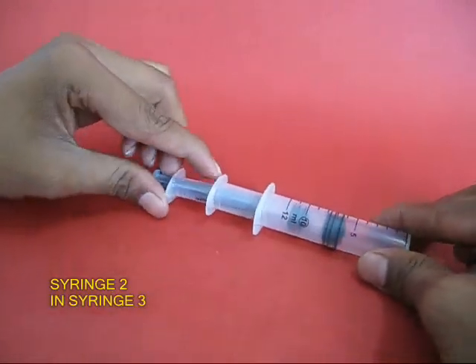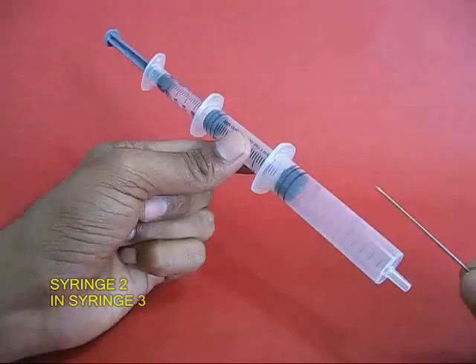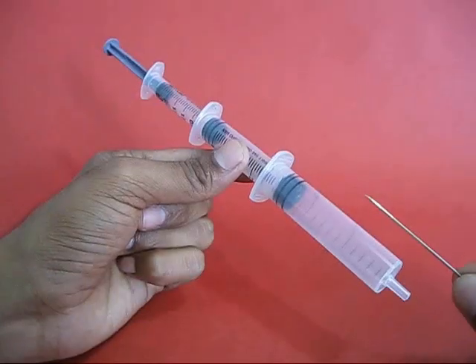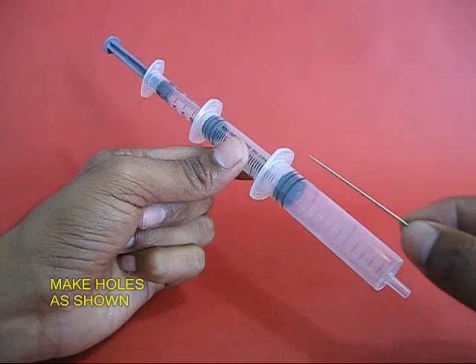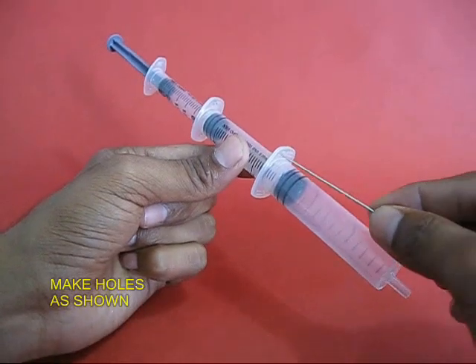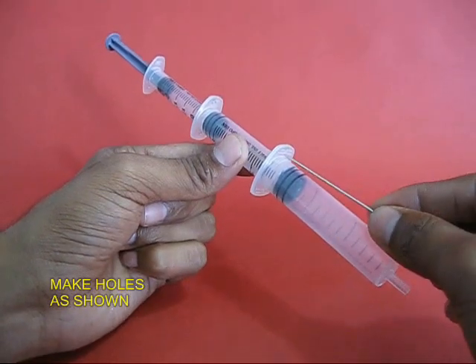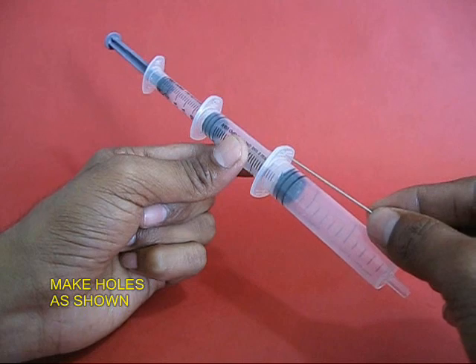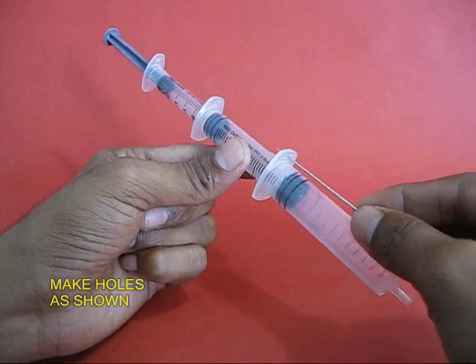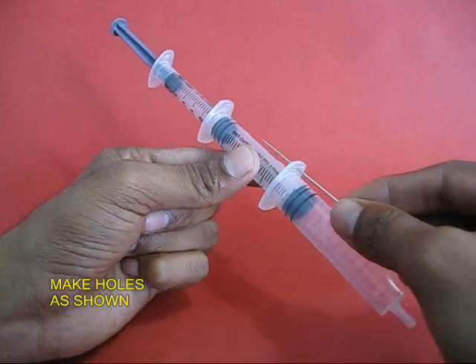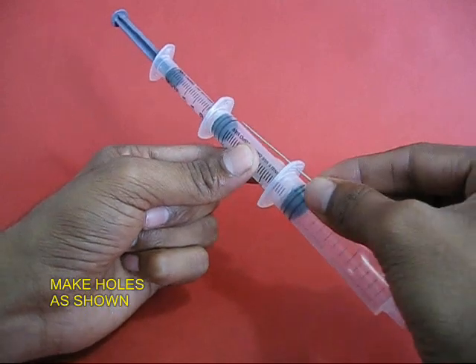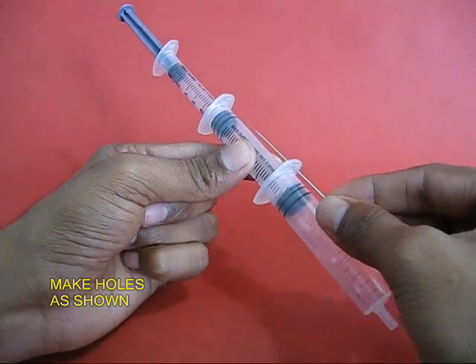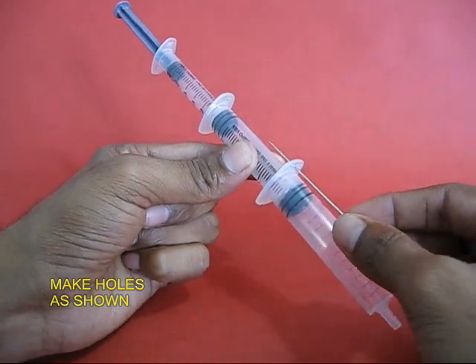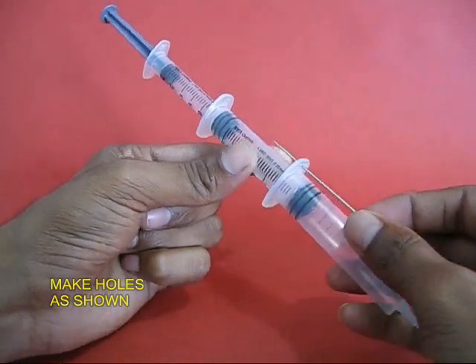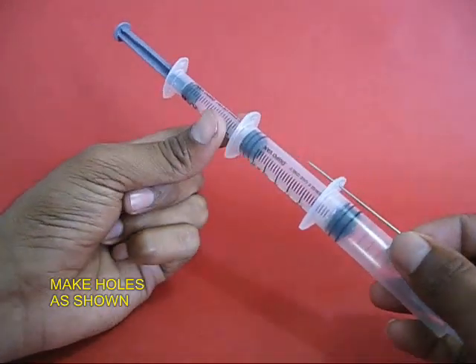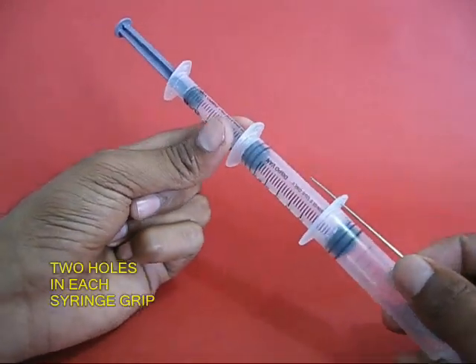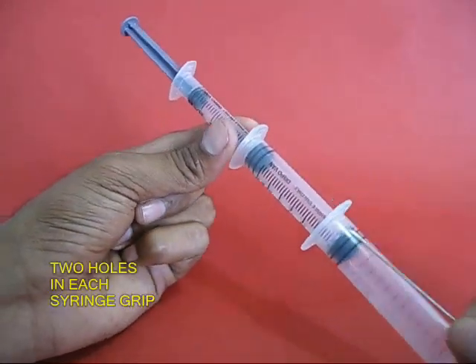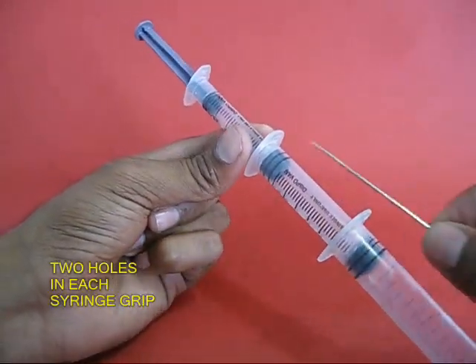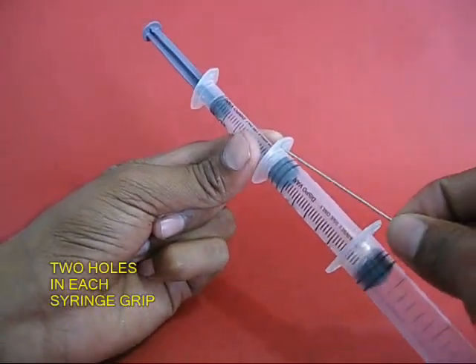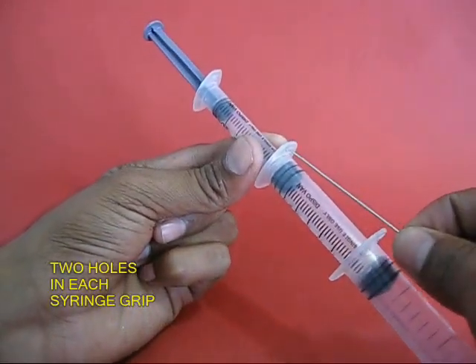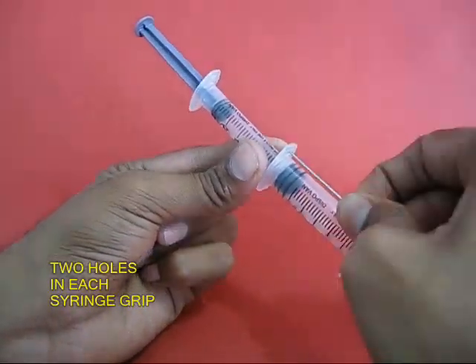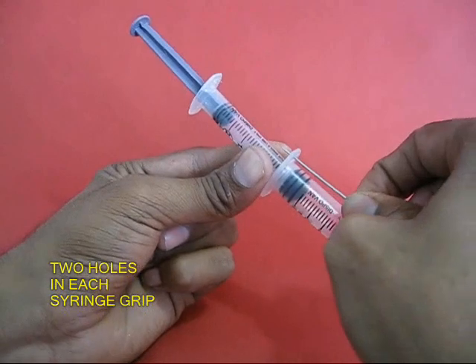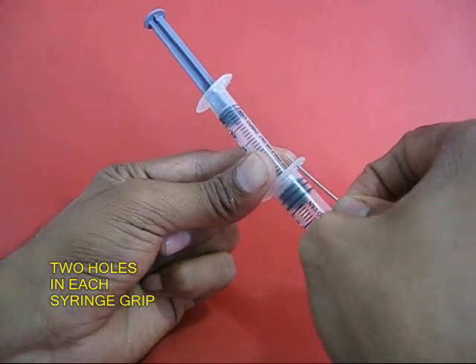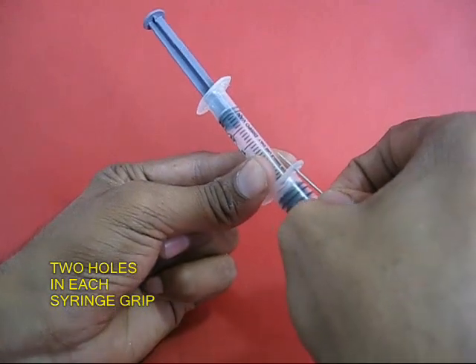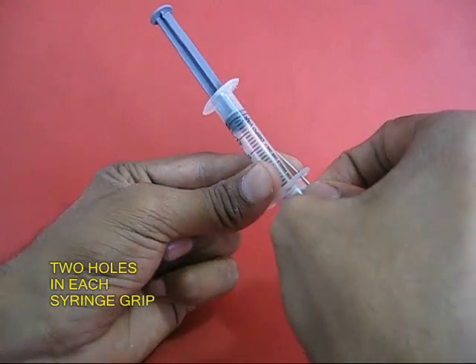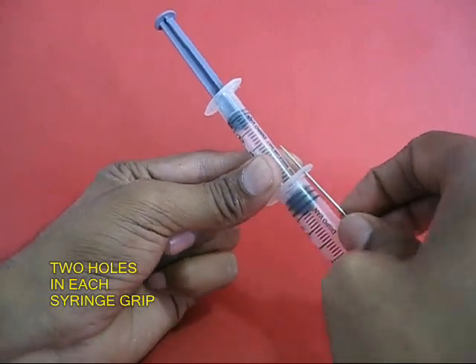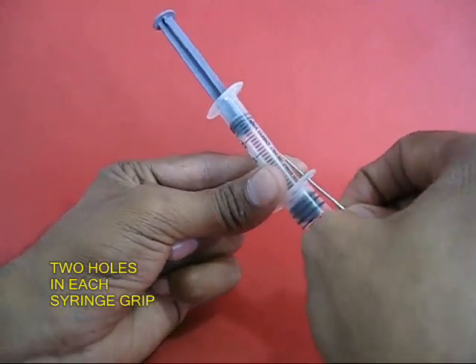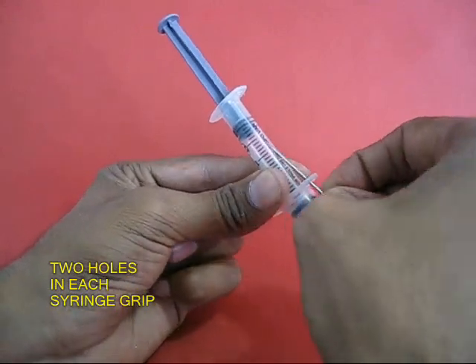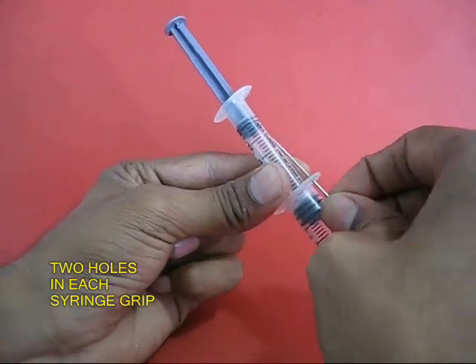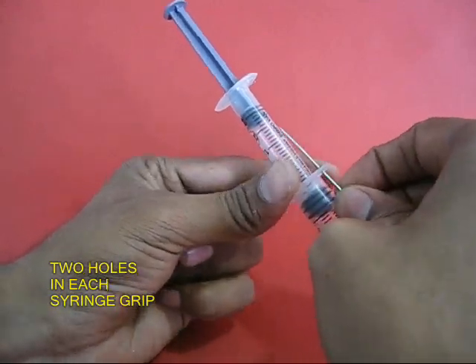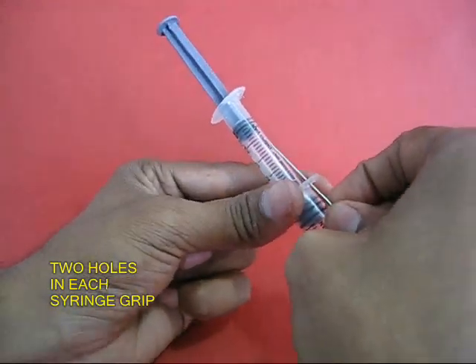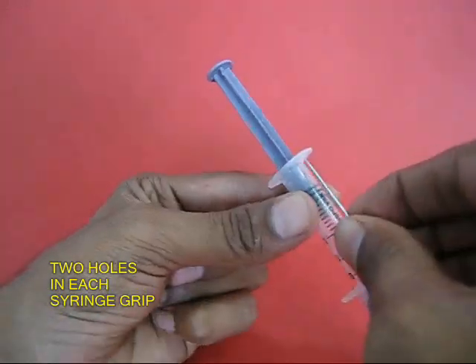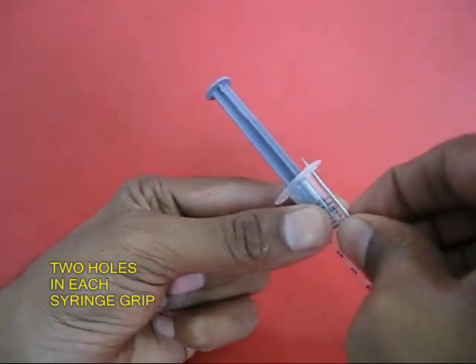The smaller goes into the medium, the medium goes into the big one. Now you make 6 holes in the flanges — the grips of these syringes.